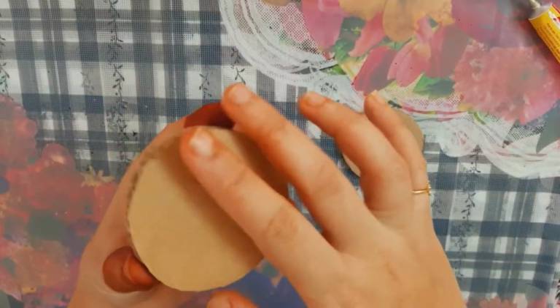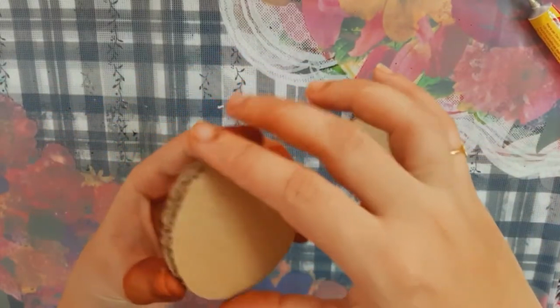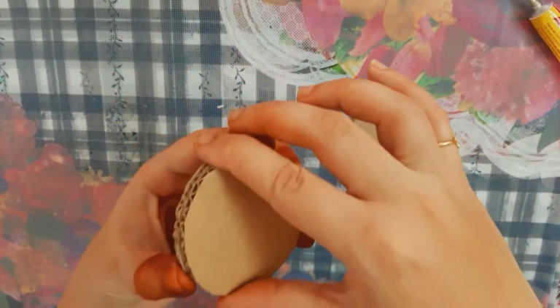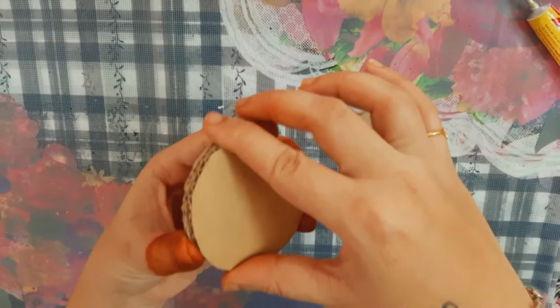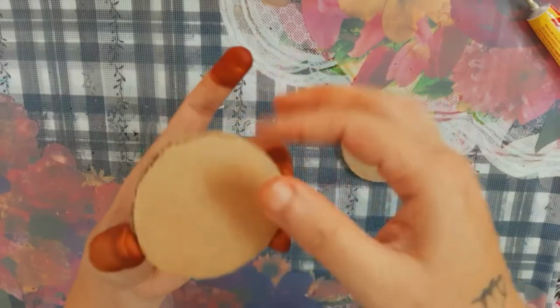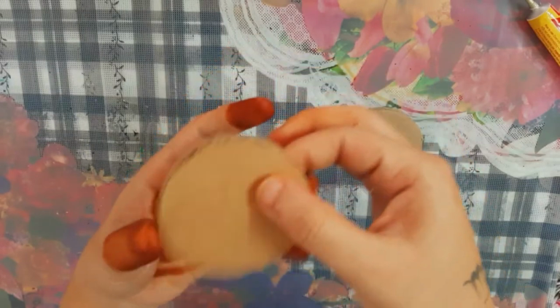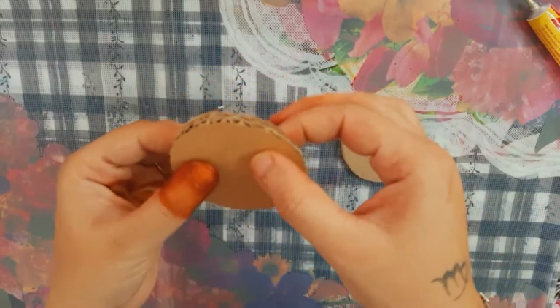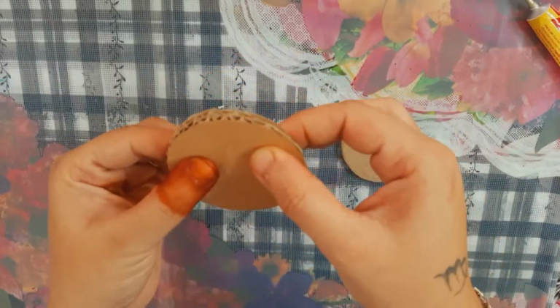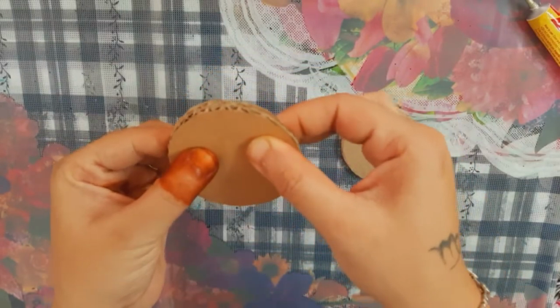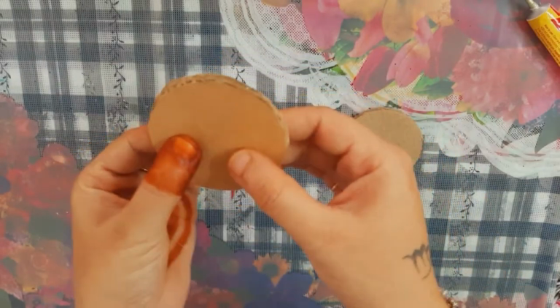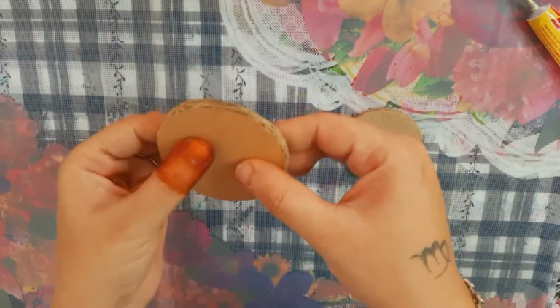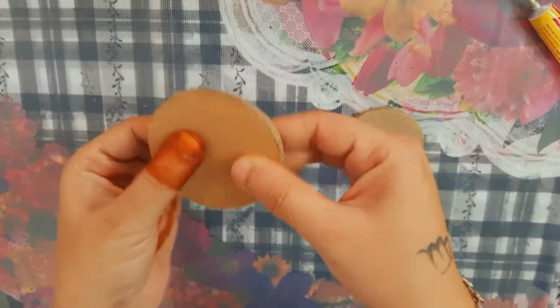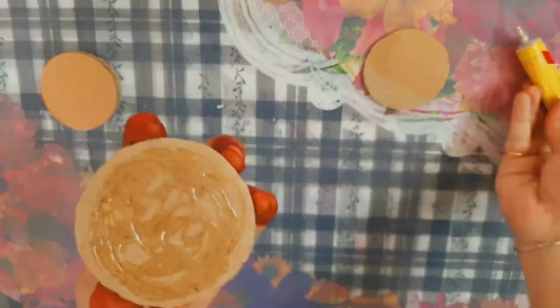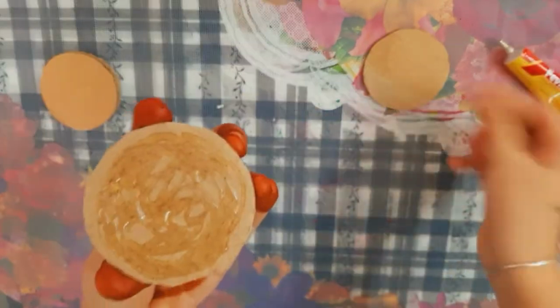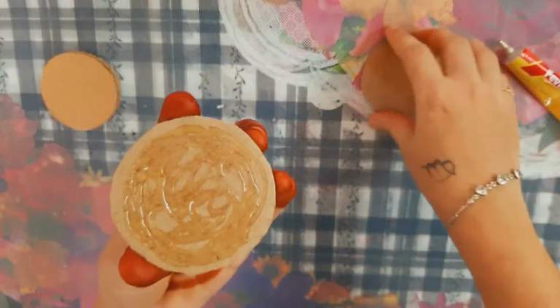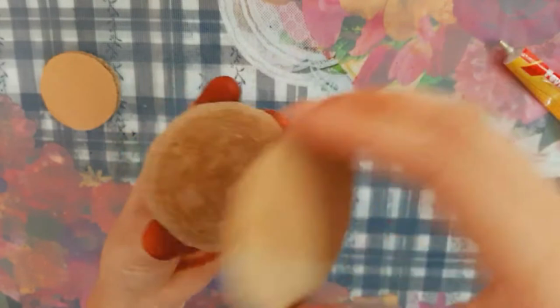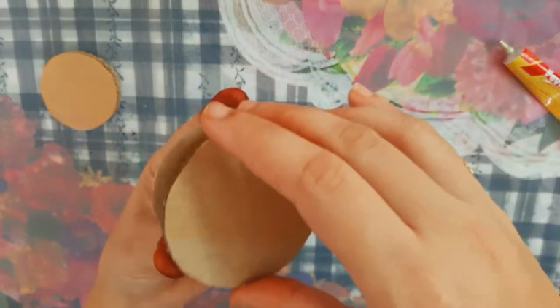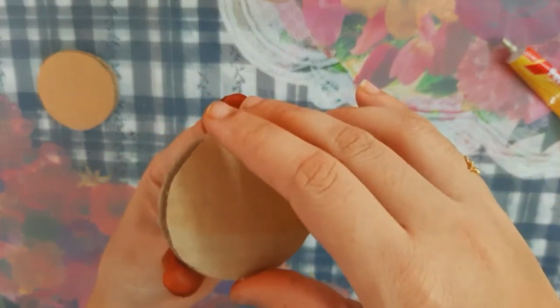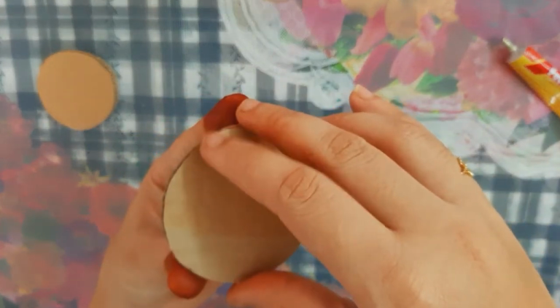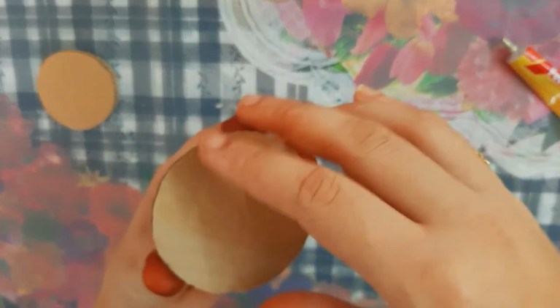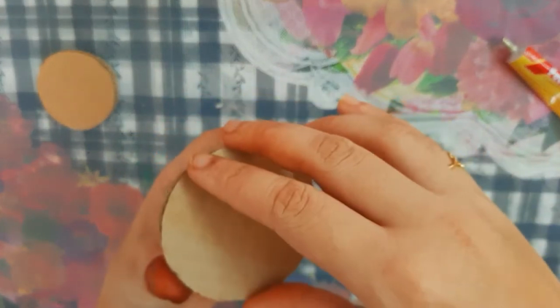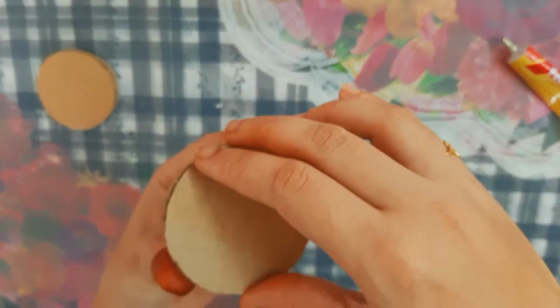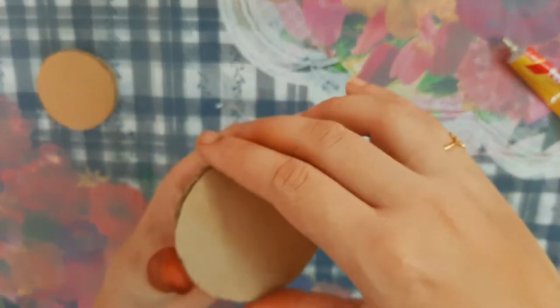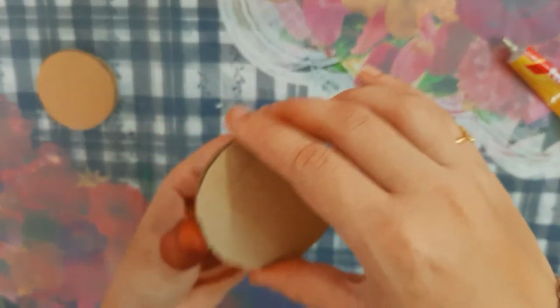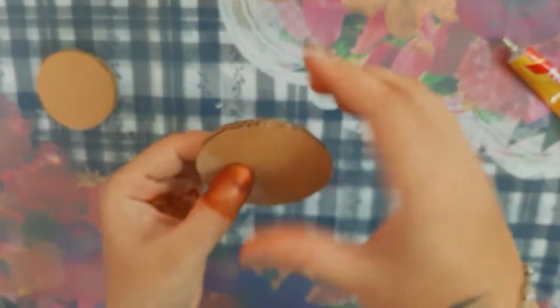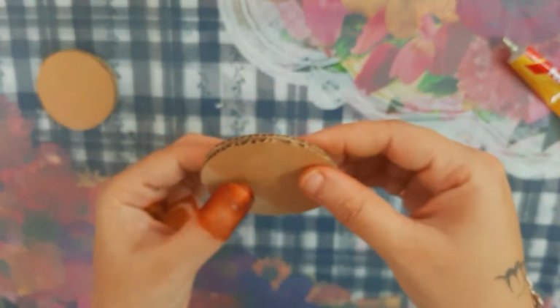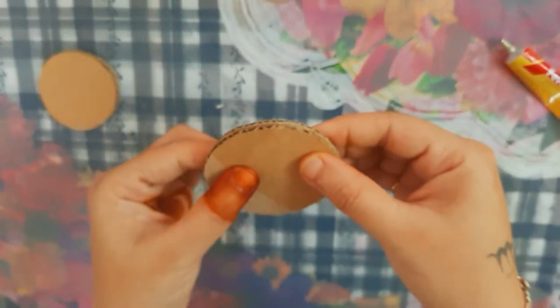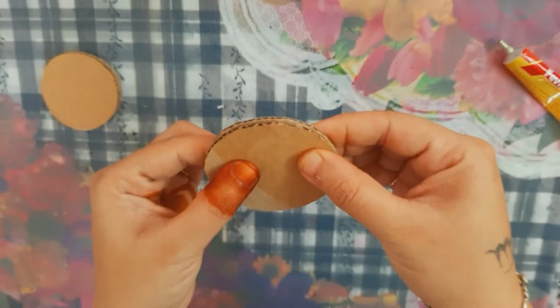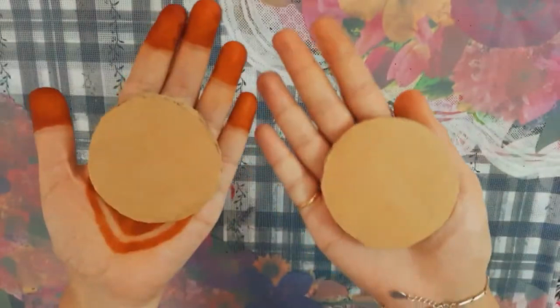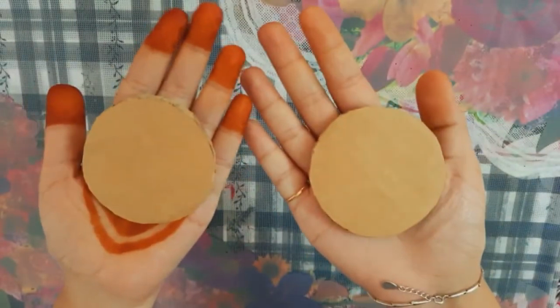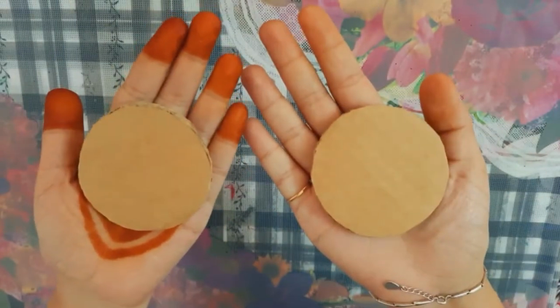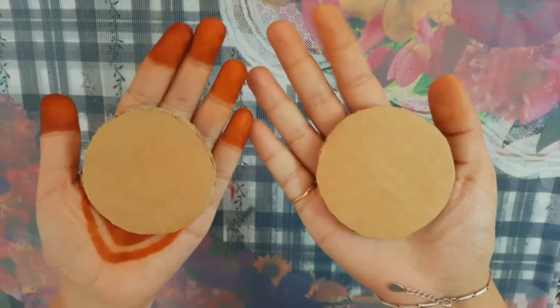Let's put a piece of cardboard. Now, put a piece of cardboard.